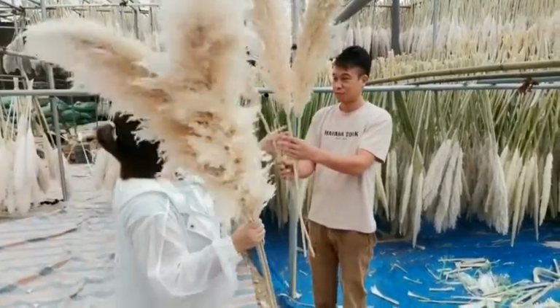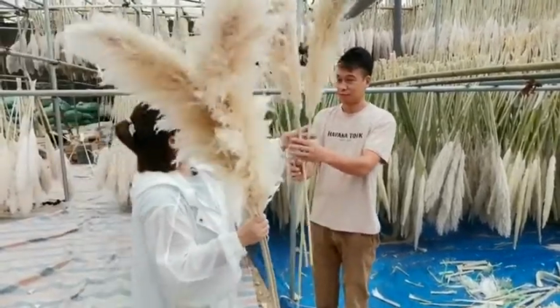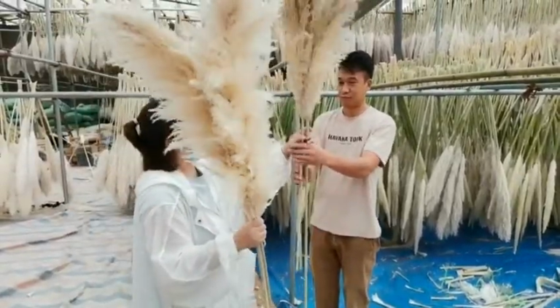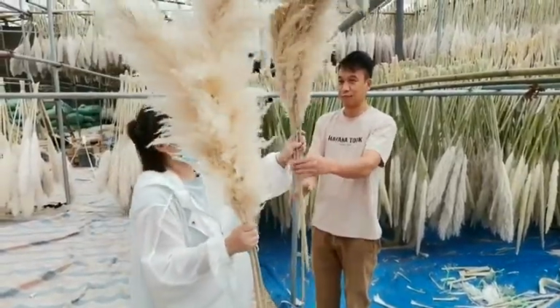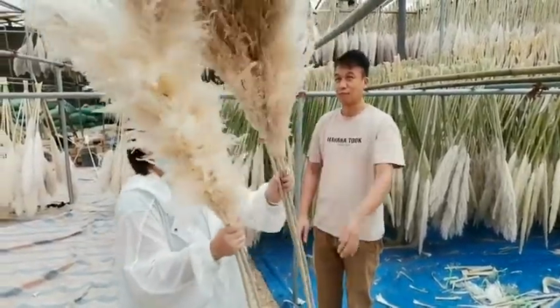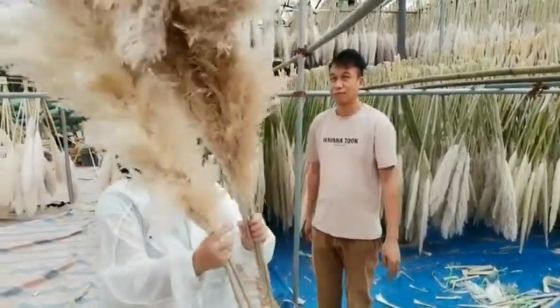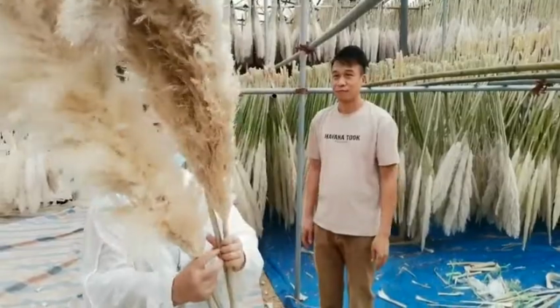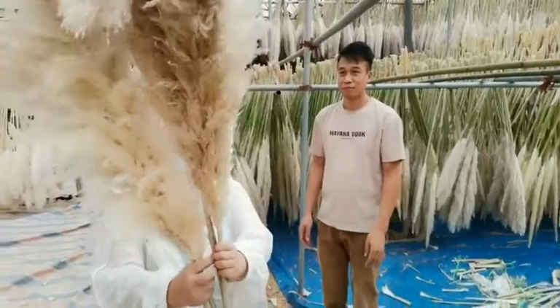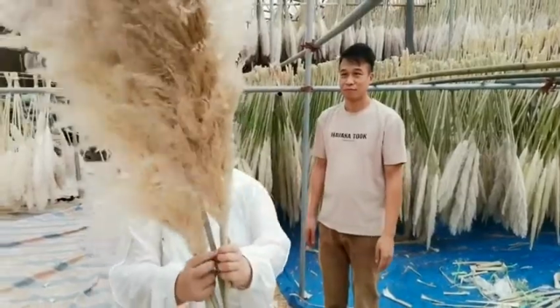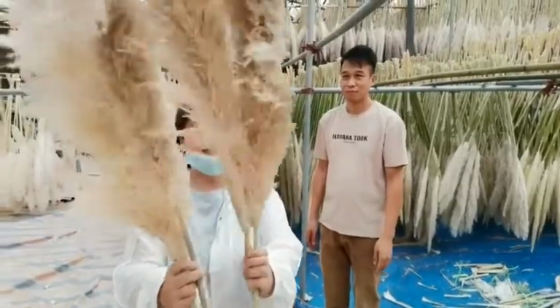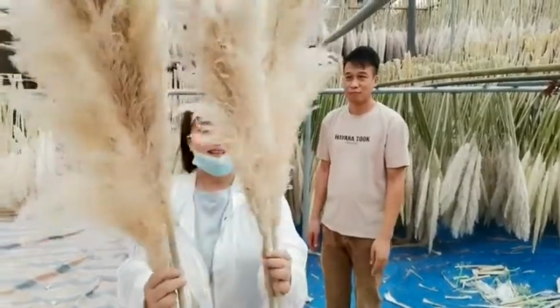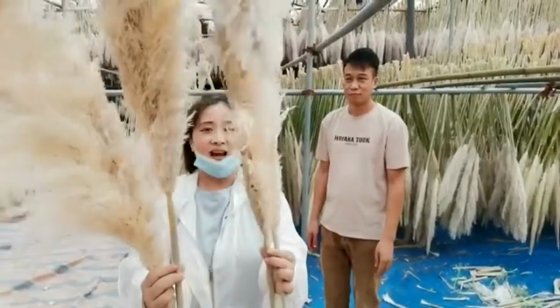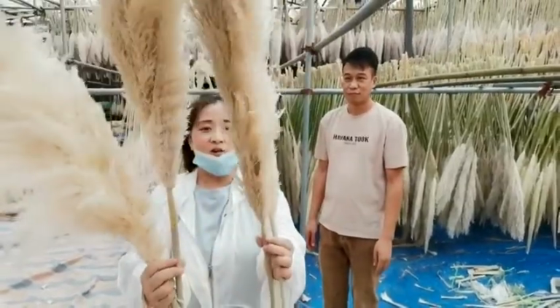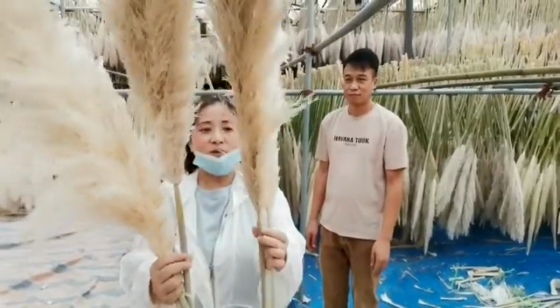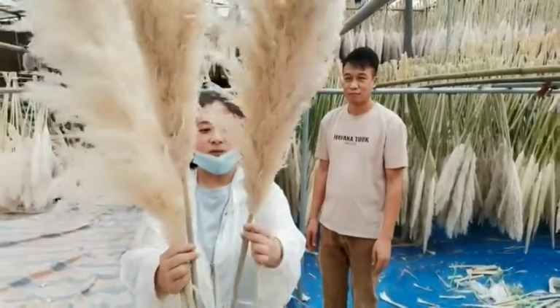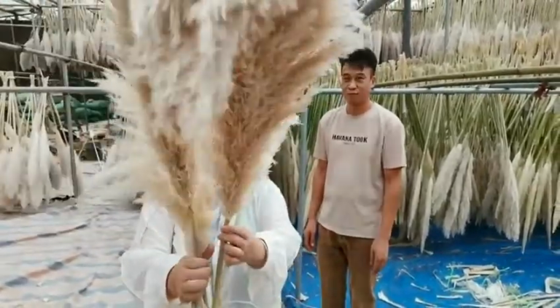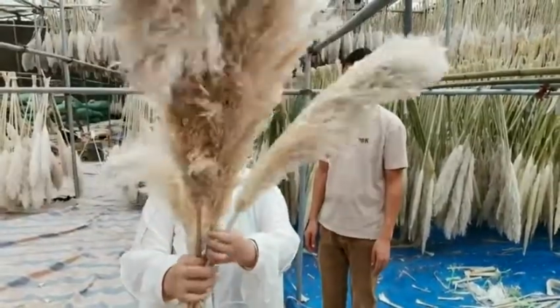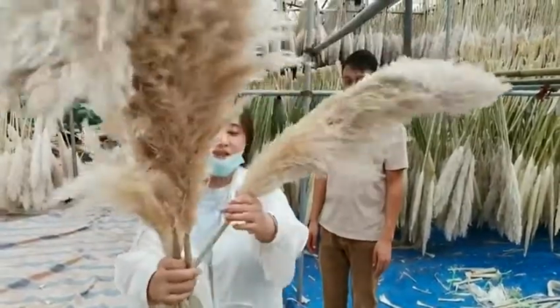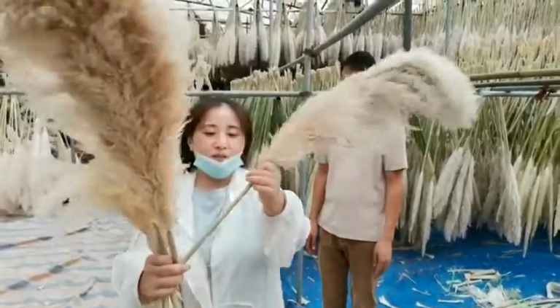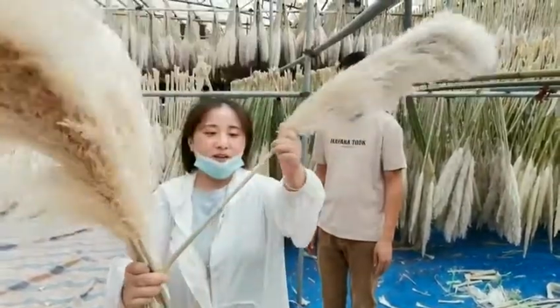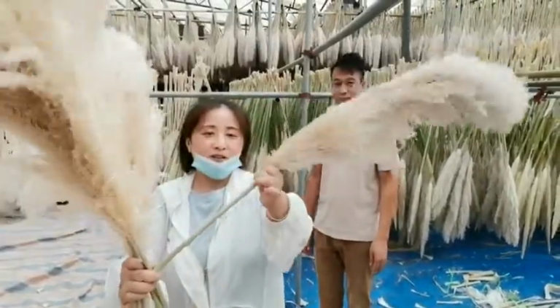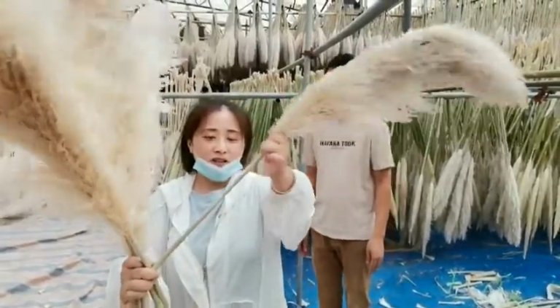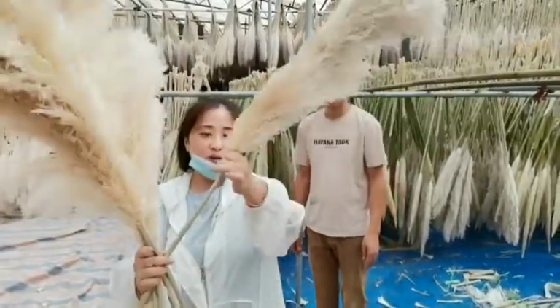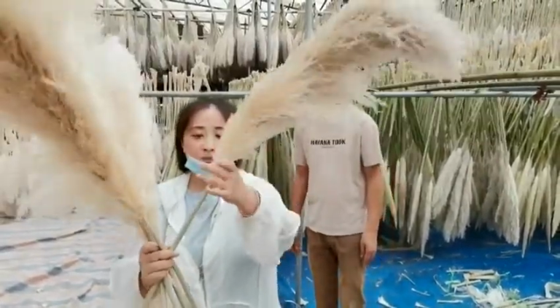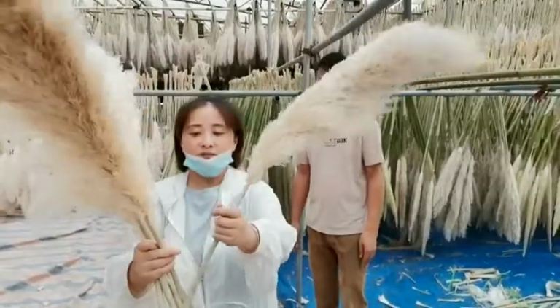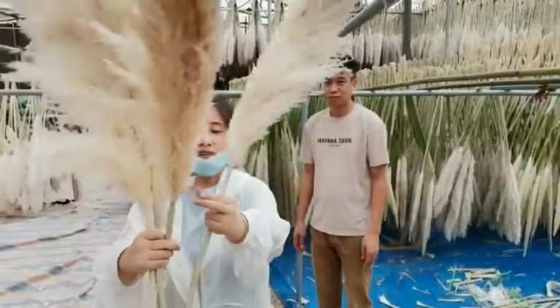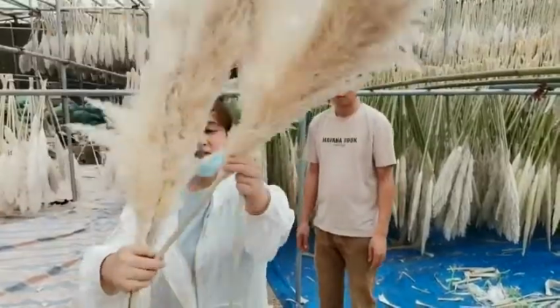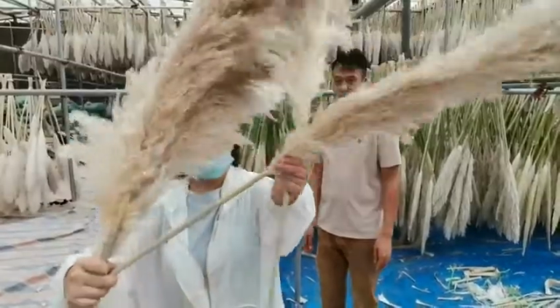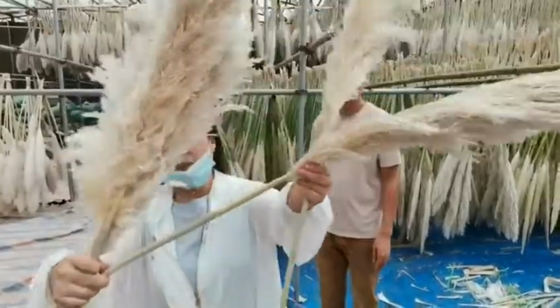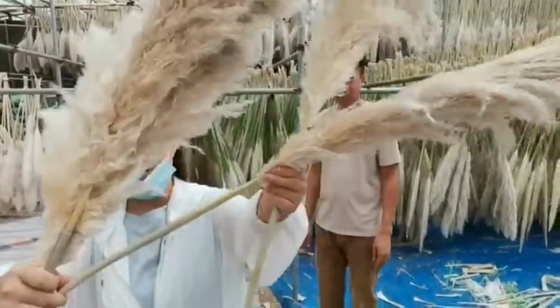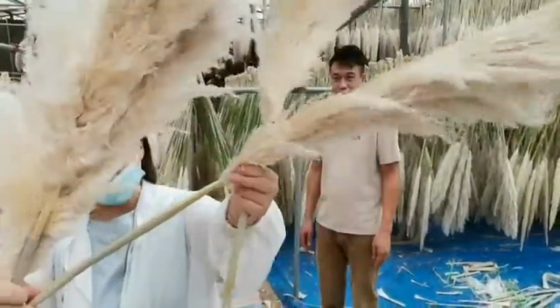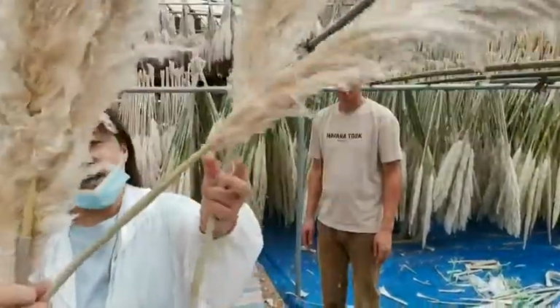Here you can see our quality — all fresh ones and the stems are very stable, piece by piece selected.